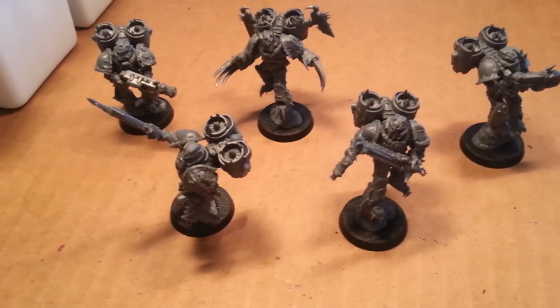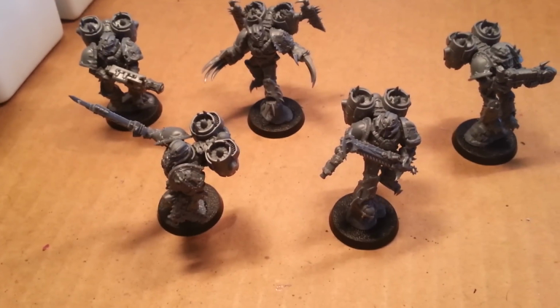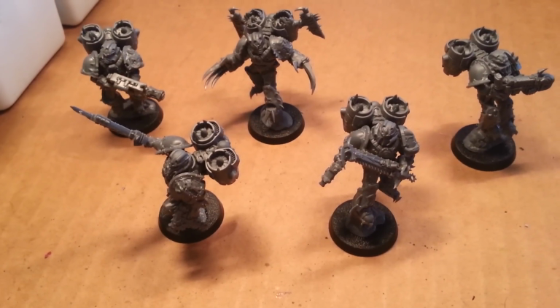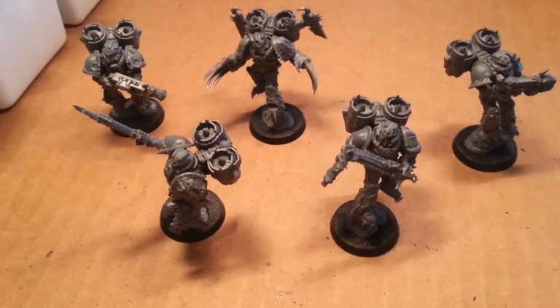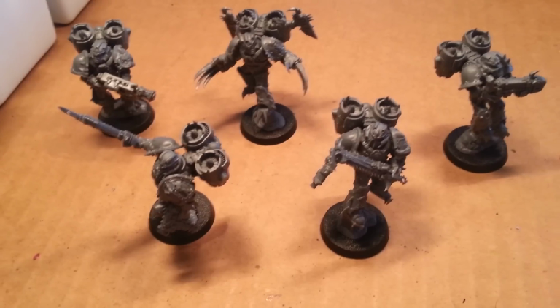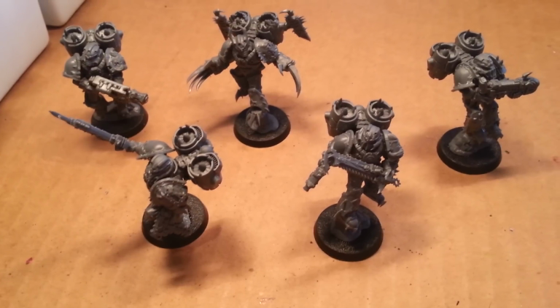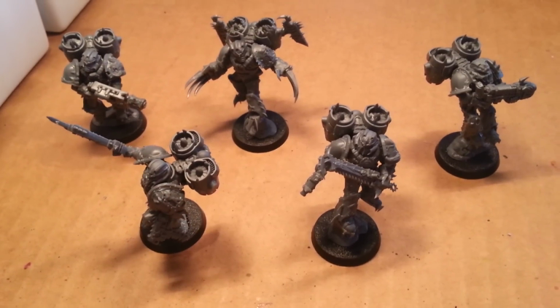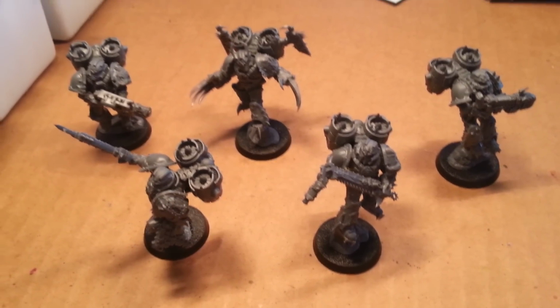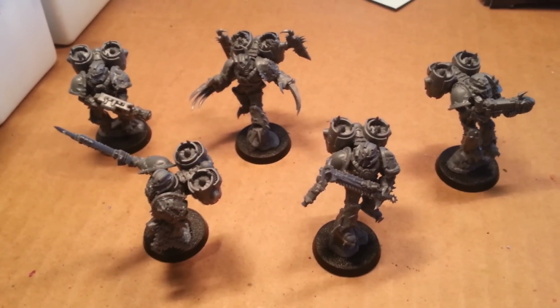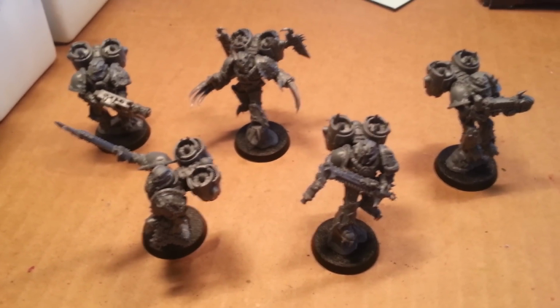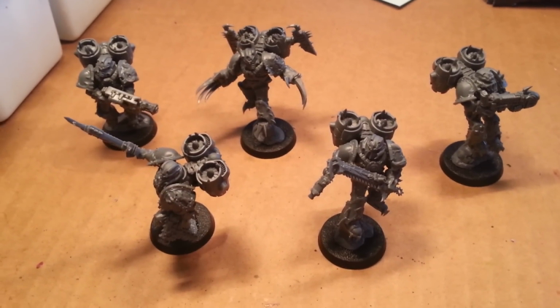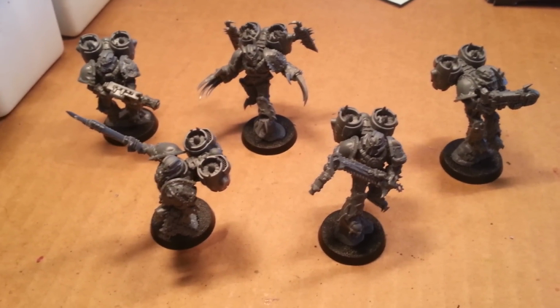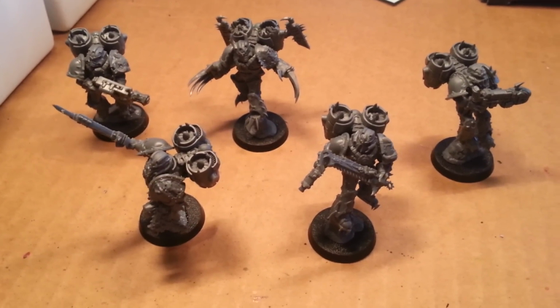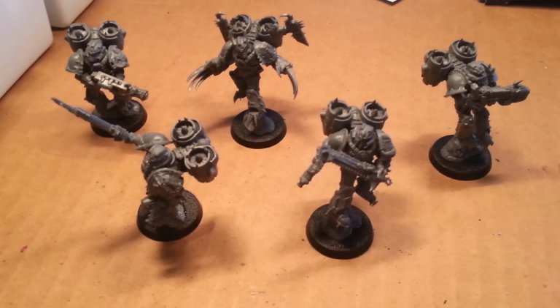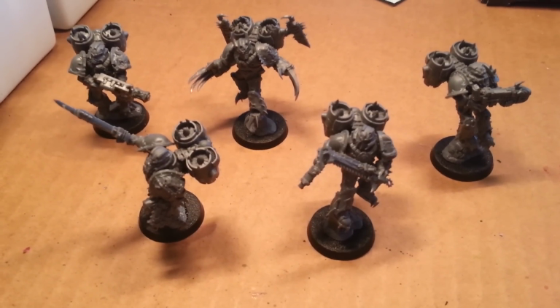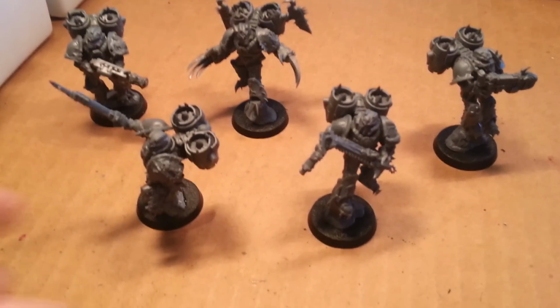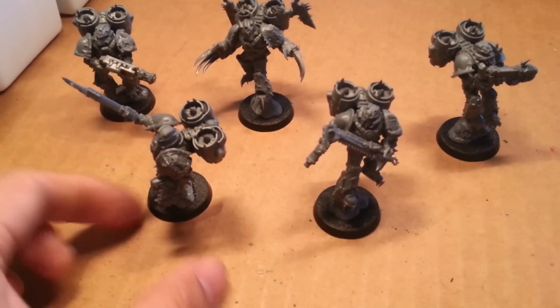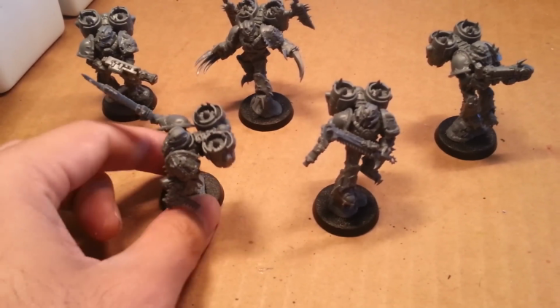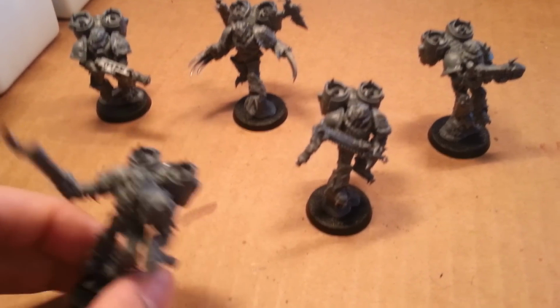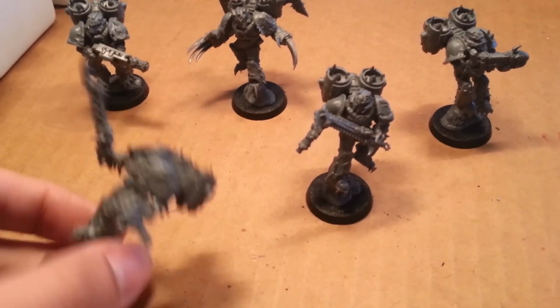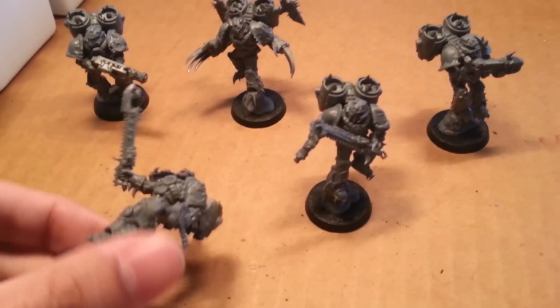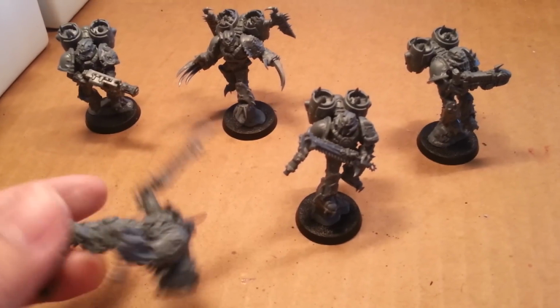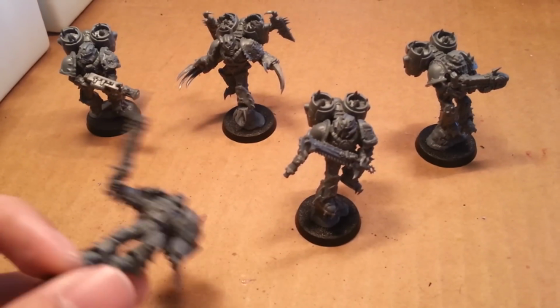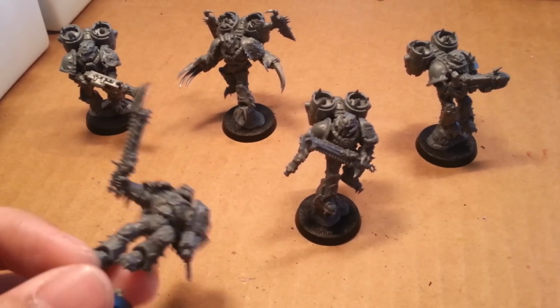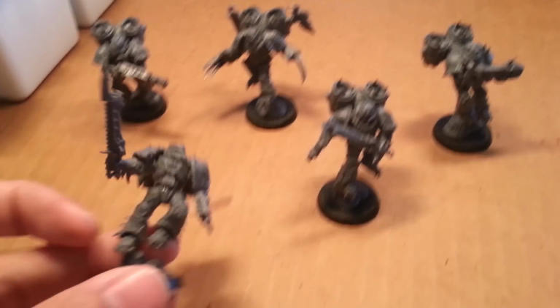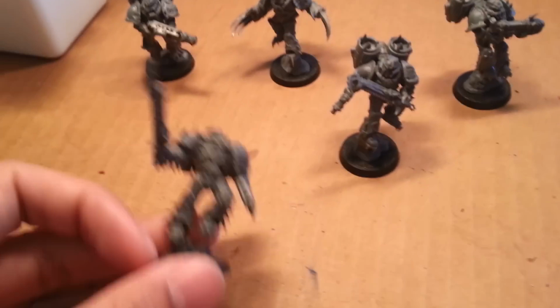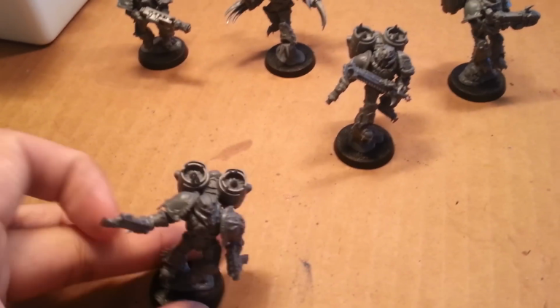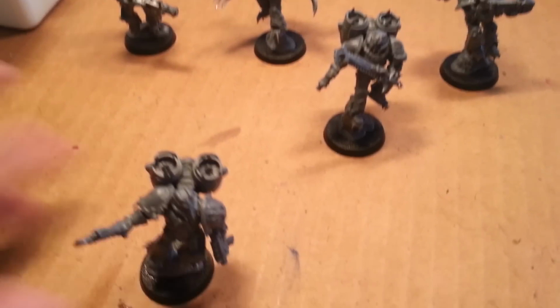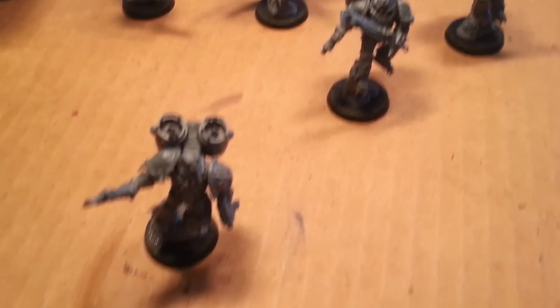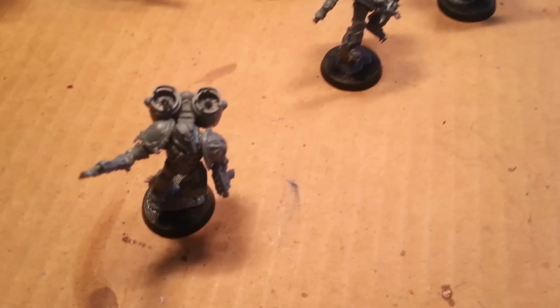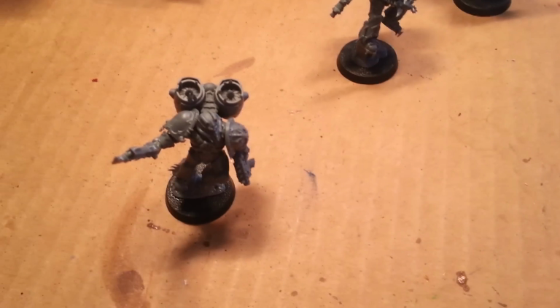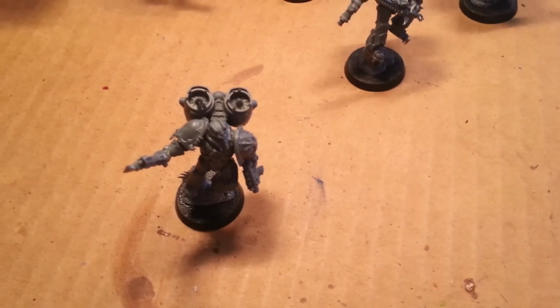What up players, Wolboss, teed up in this mud. Welcome to part 2 of my unboxing of the Chaos Raptors box. Let me show you these 4 Raptors that I made and one Warp Talon.